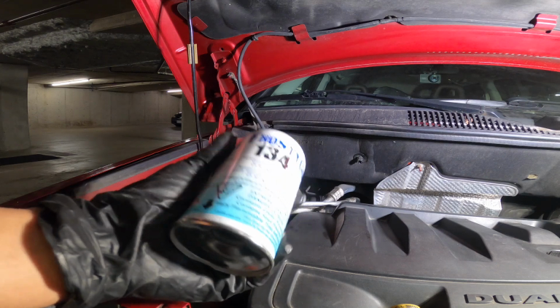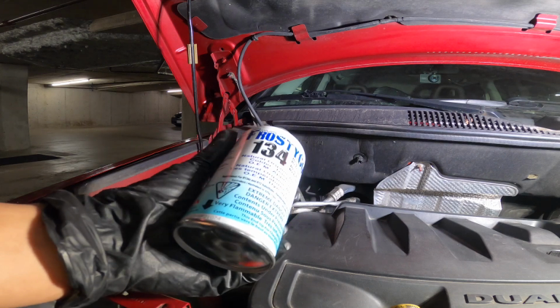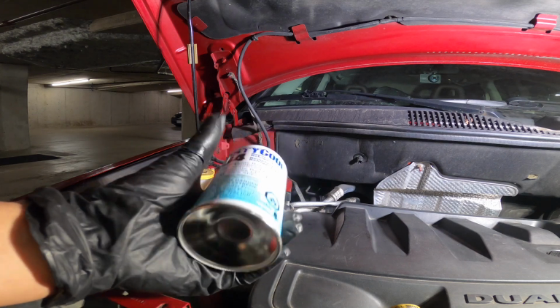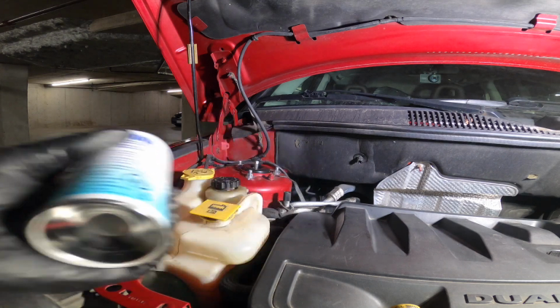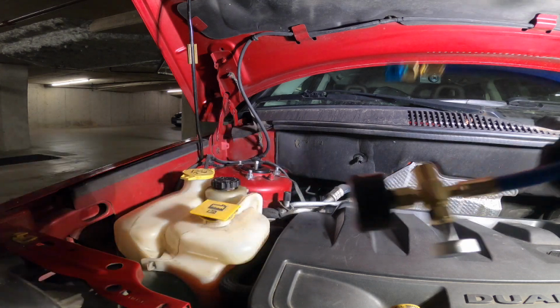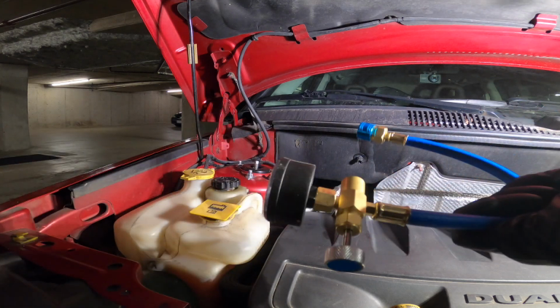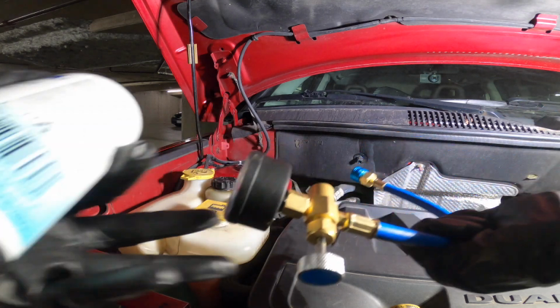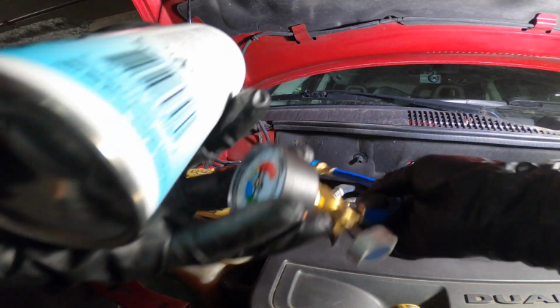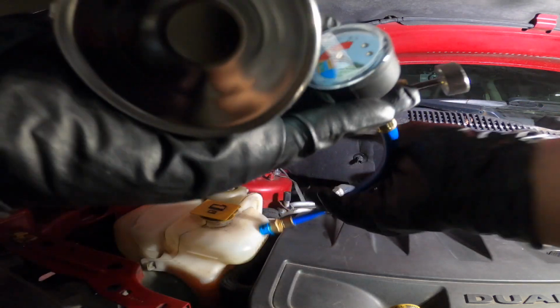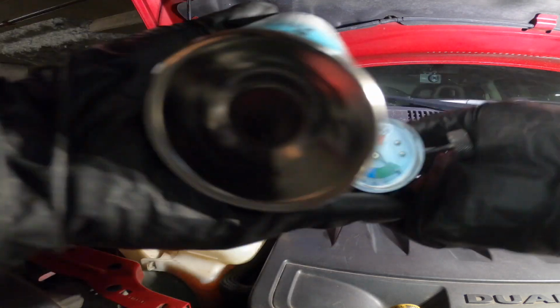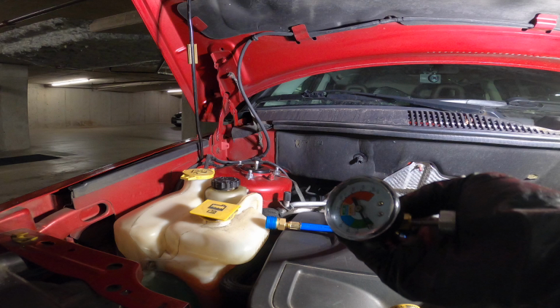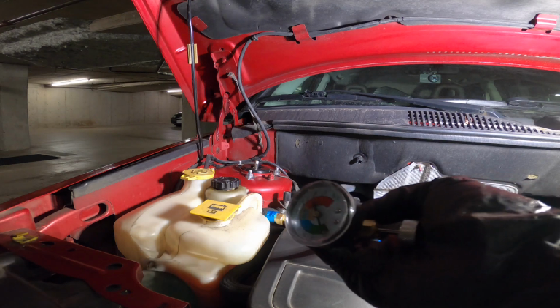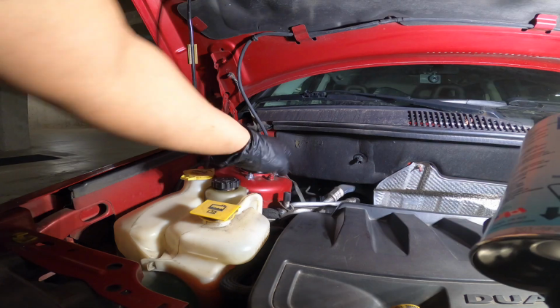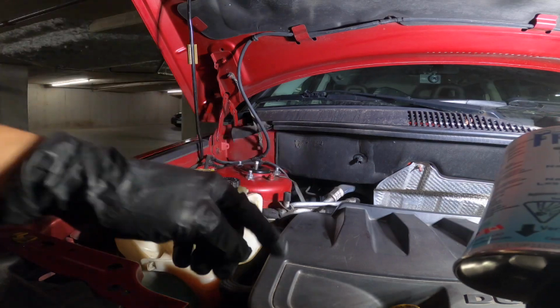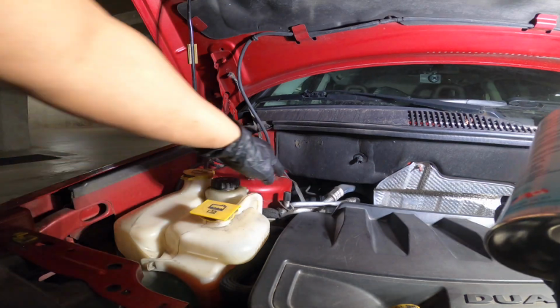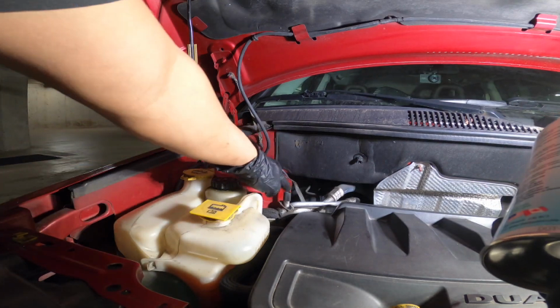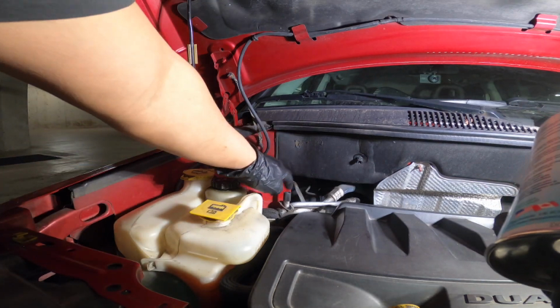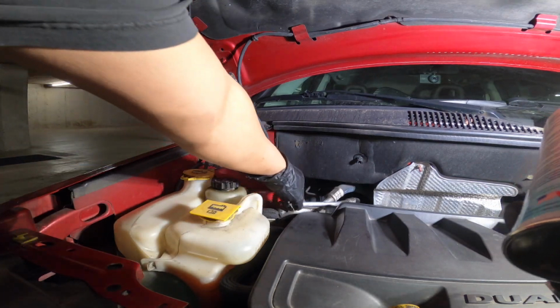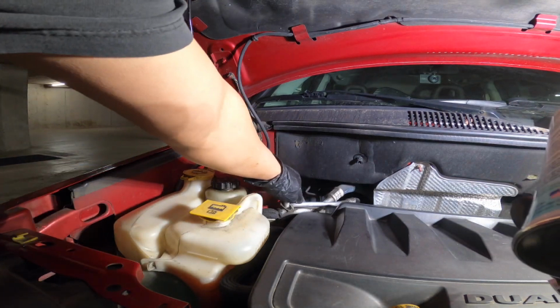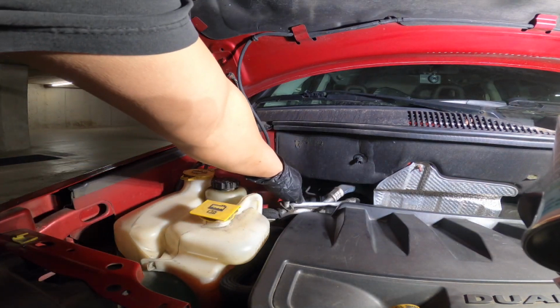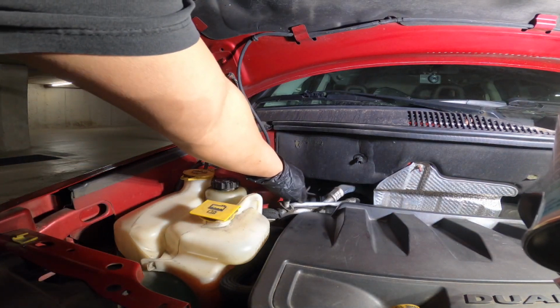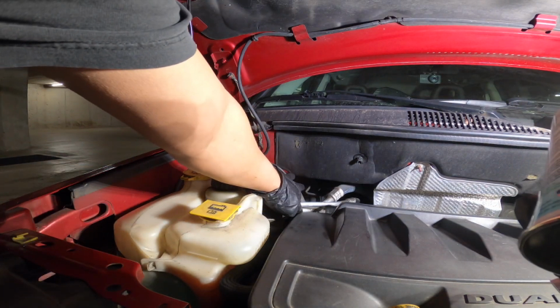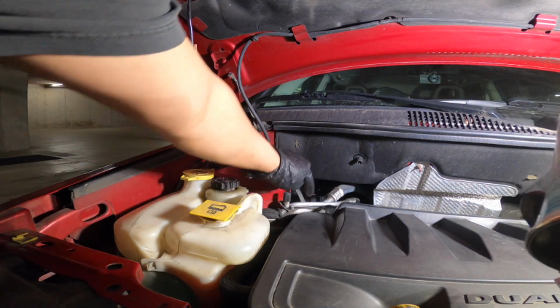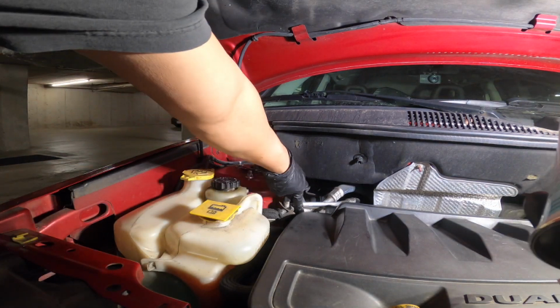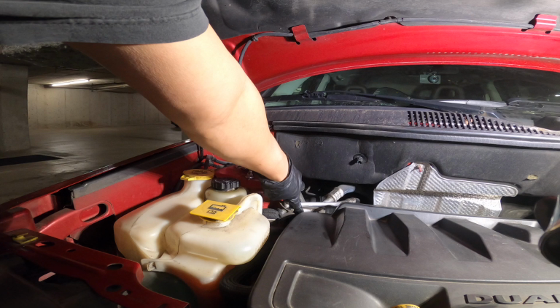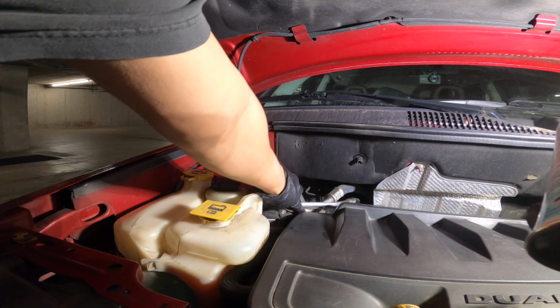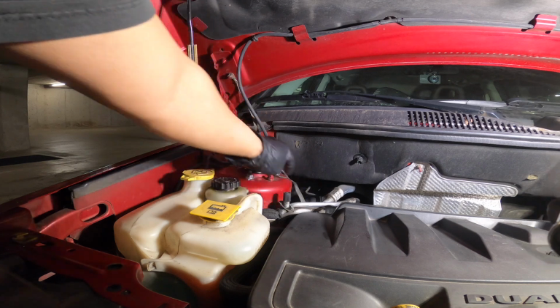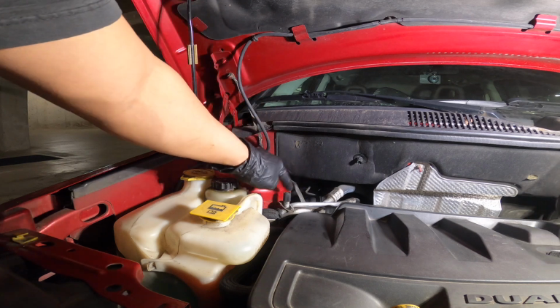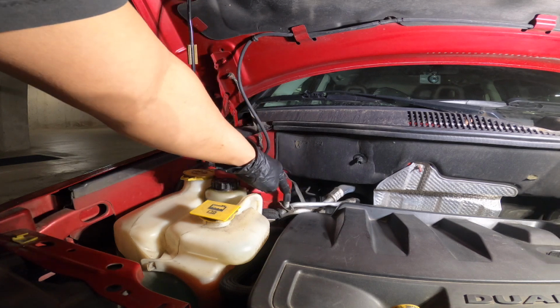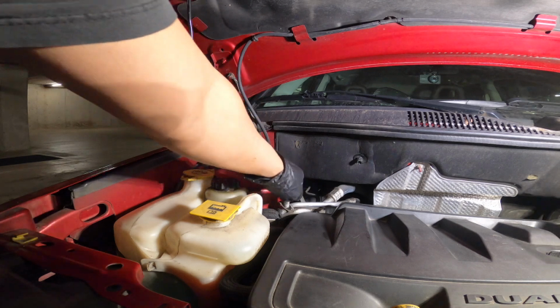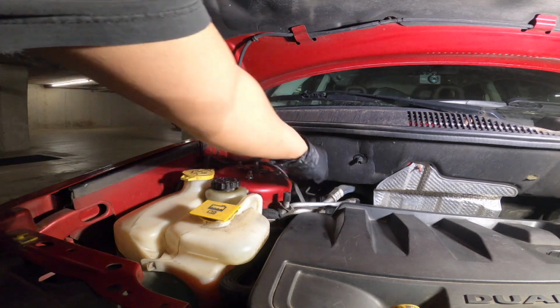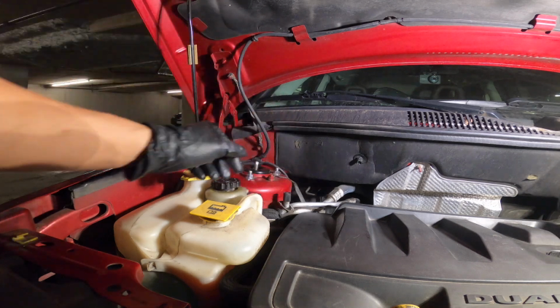I bought it on Amazon. It's a kit and it also comes with the pressure gauge. To know which line you need to recharge, usually there's an 'L' on the cap that indicates the low side service port of the AC system.